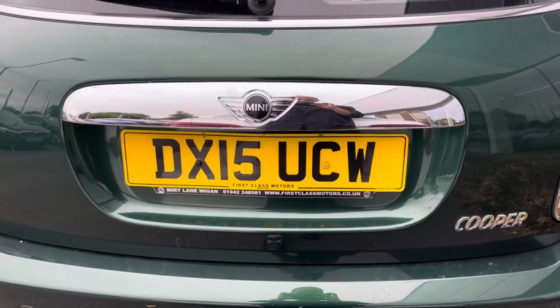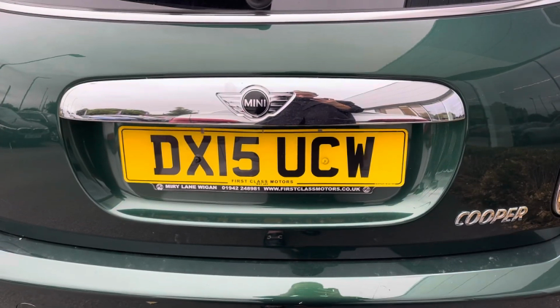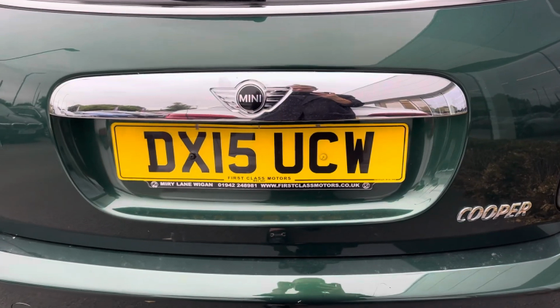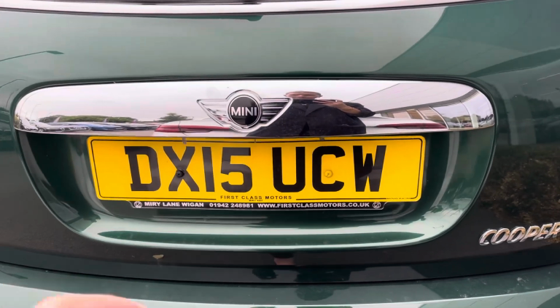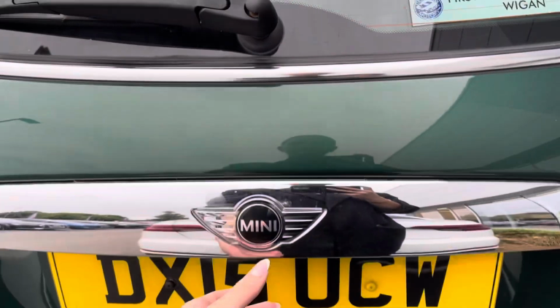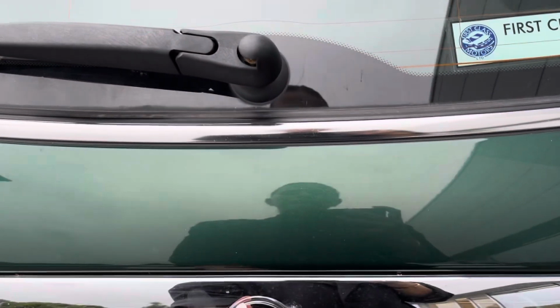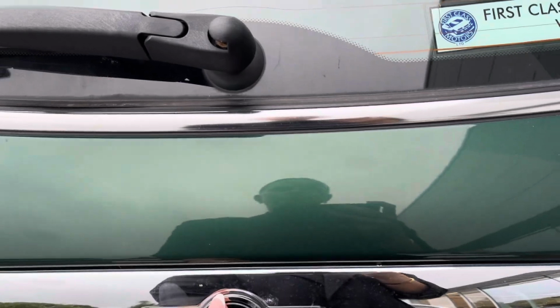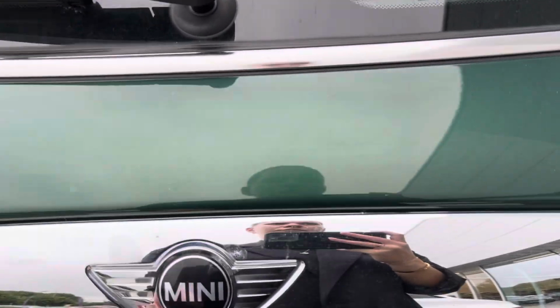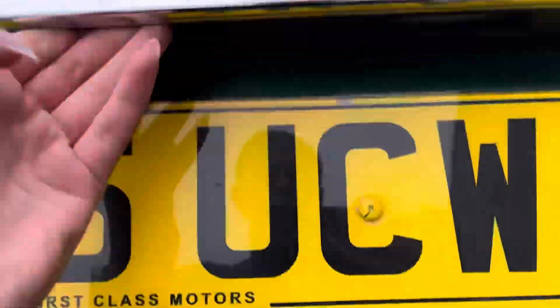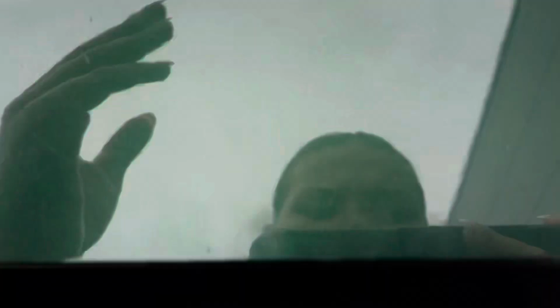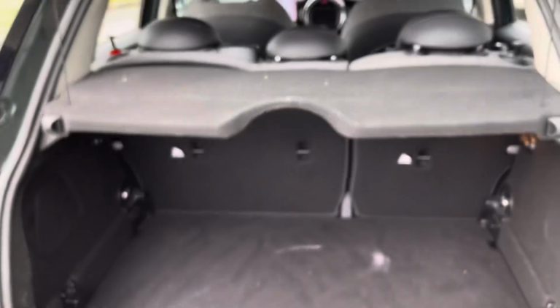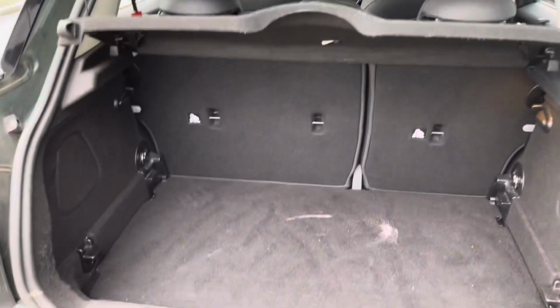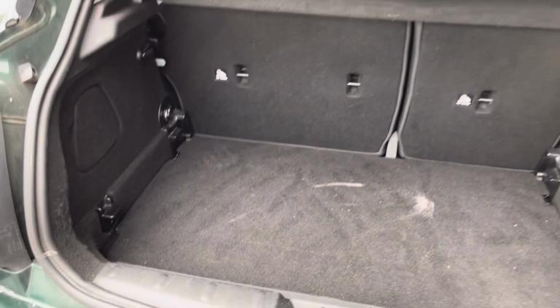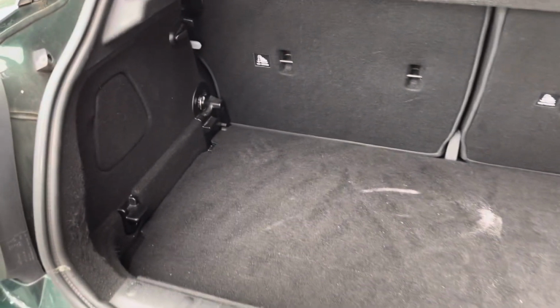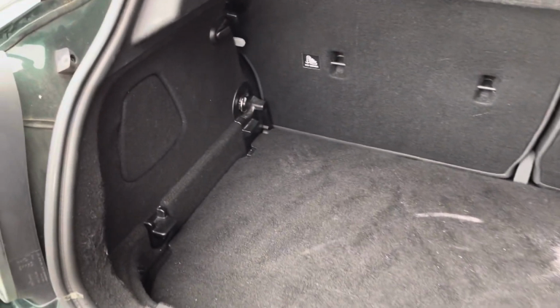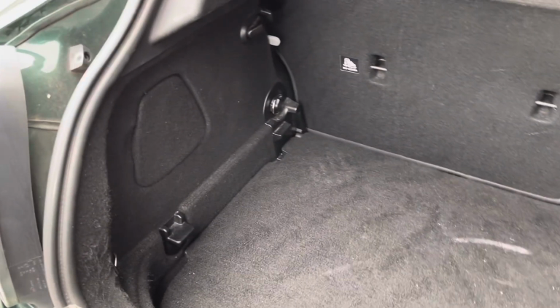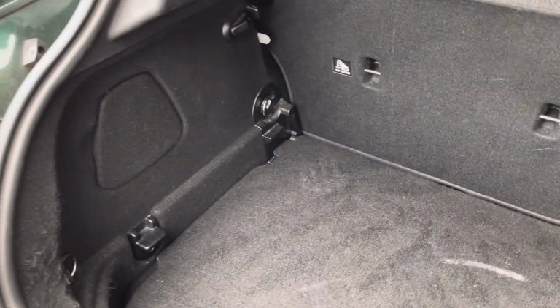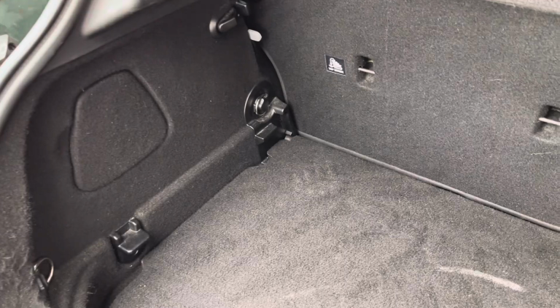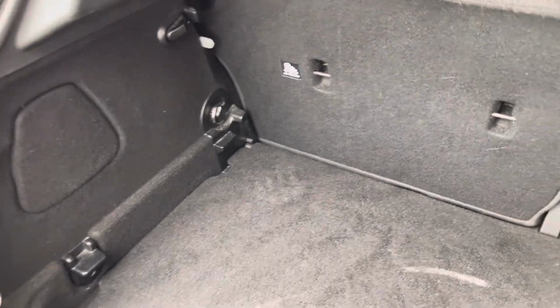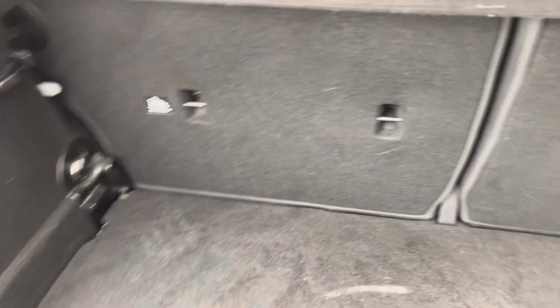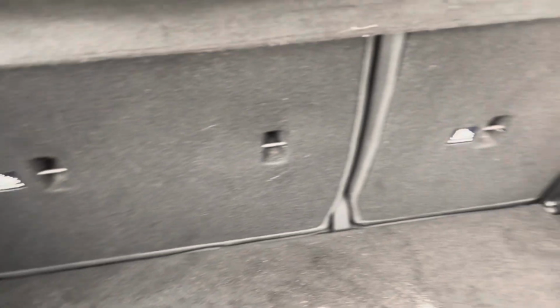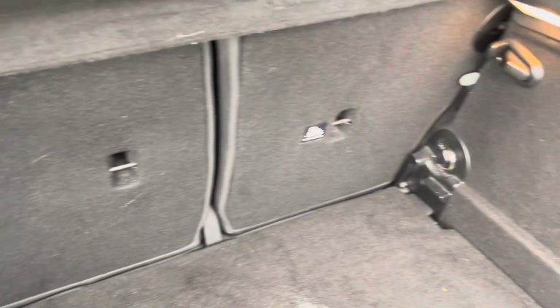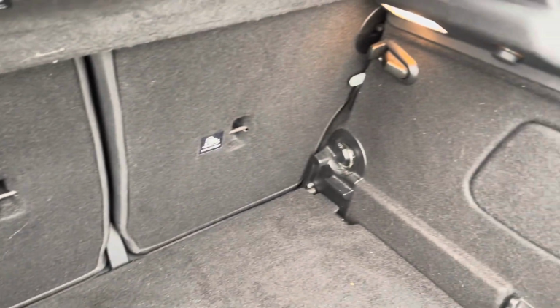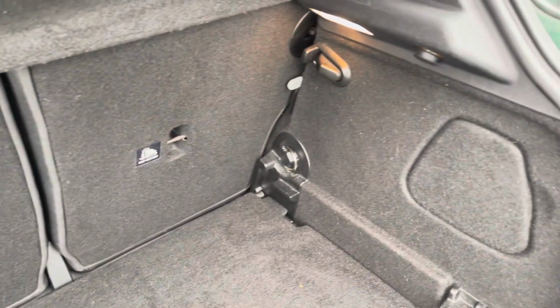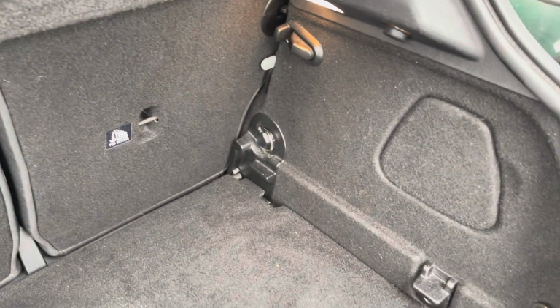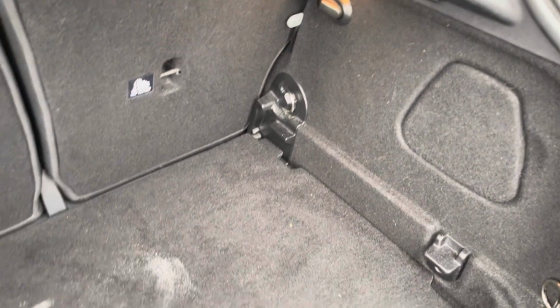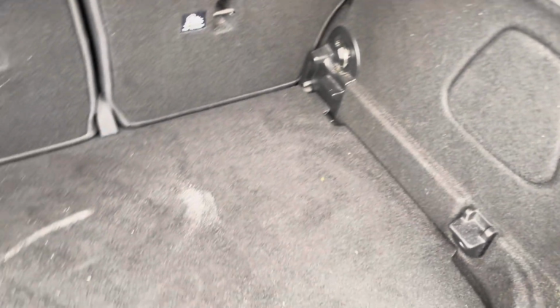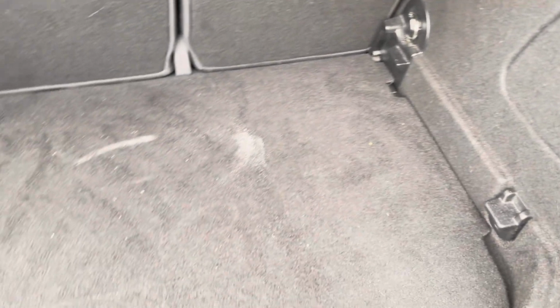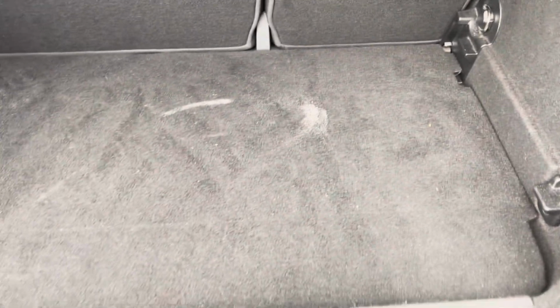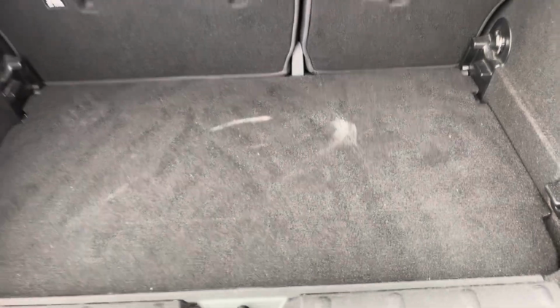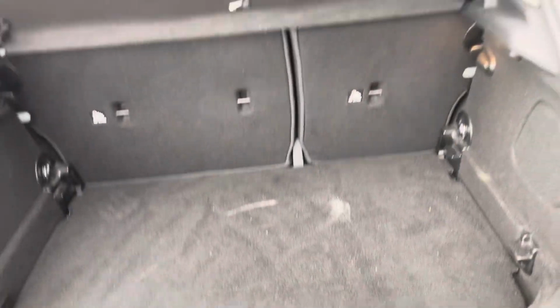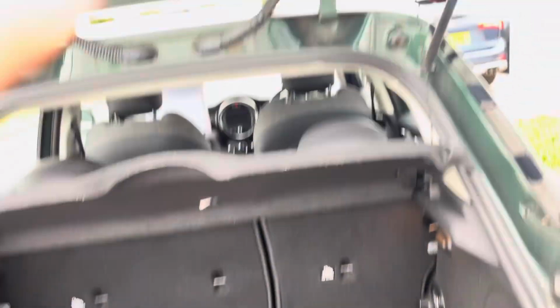This car benefits from a very nice spacious boot. It has a 60/40 fold to put the seats down in order to get even more storage, and it has the right amount of space for your weekly shop.